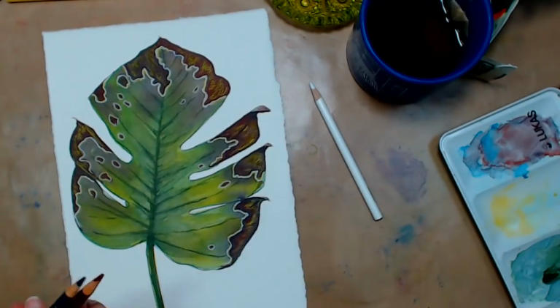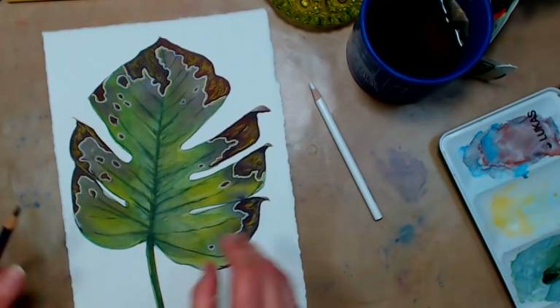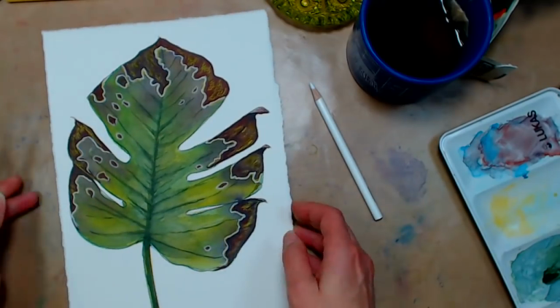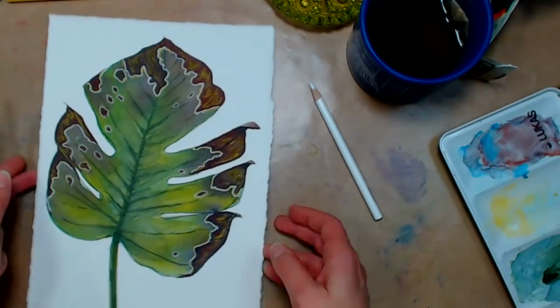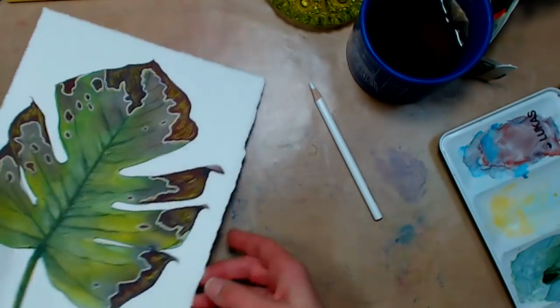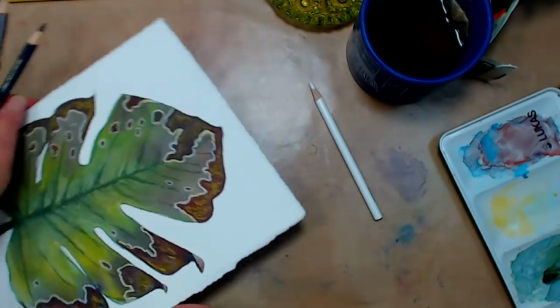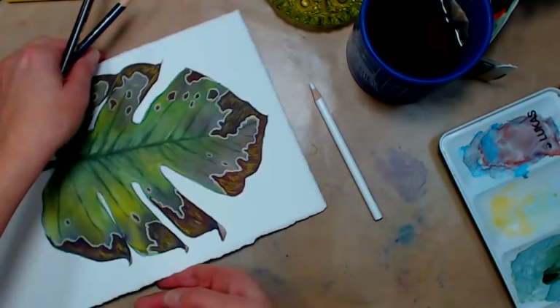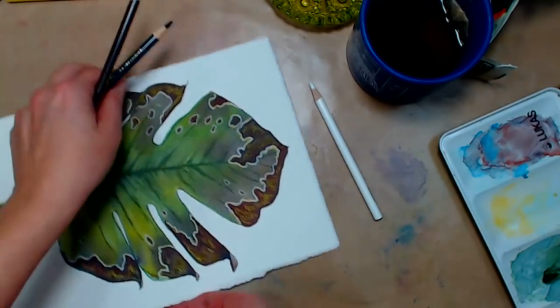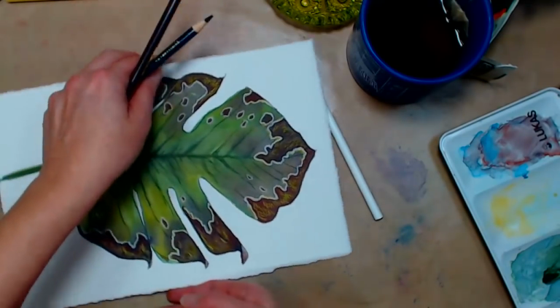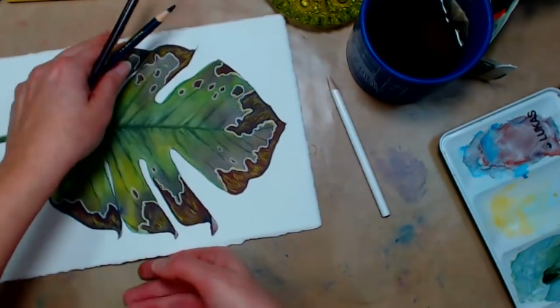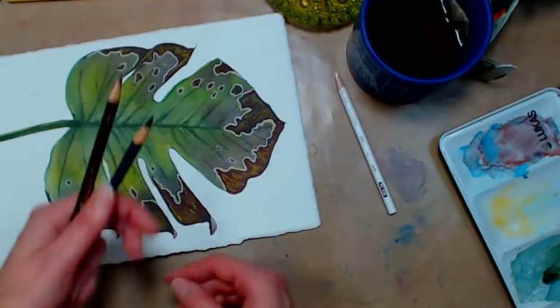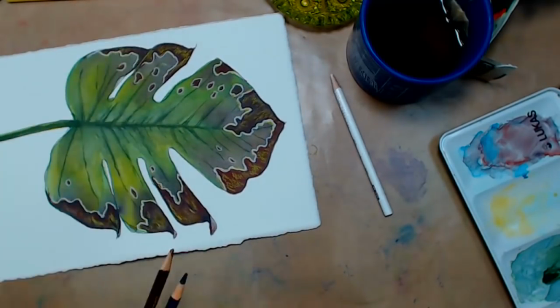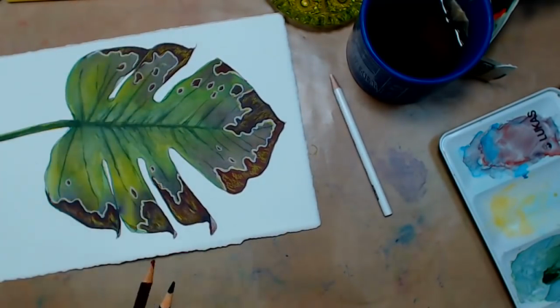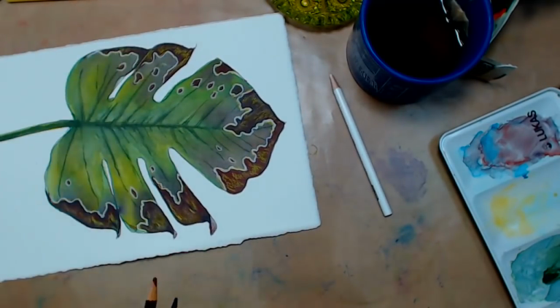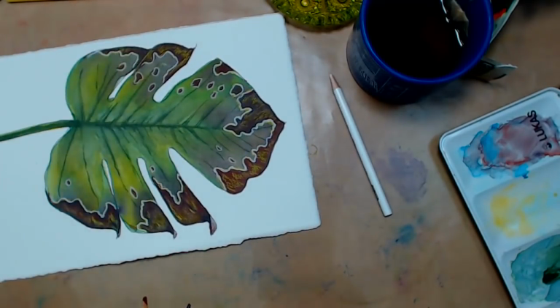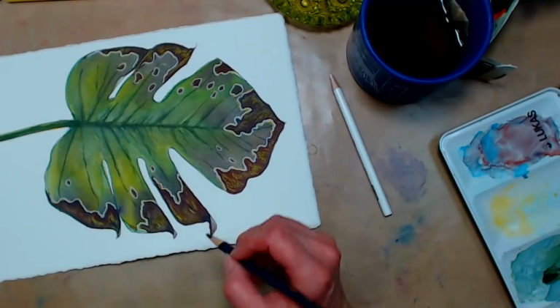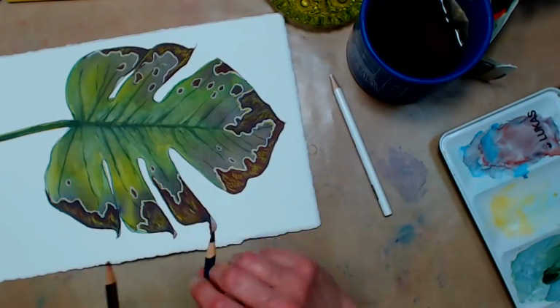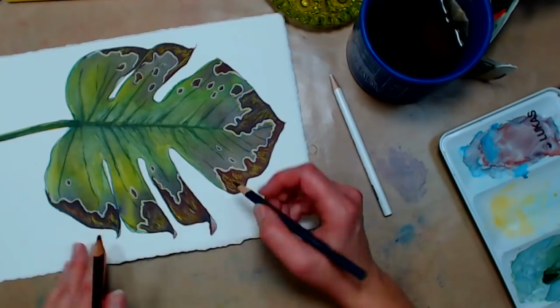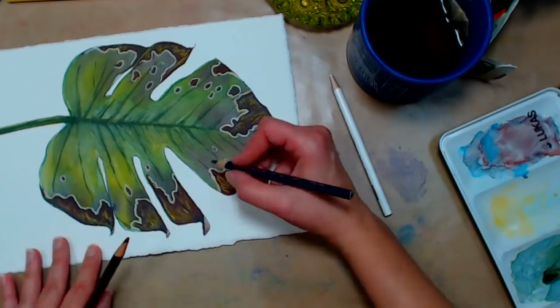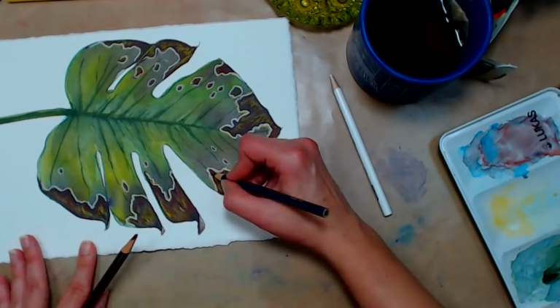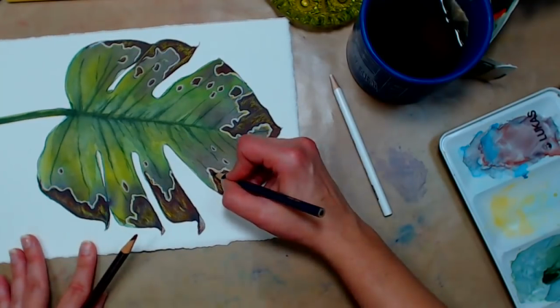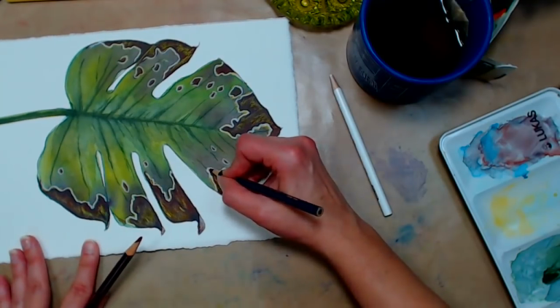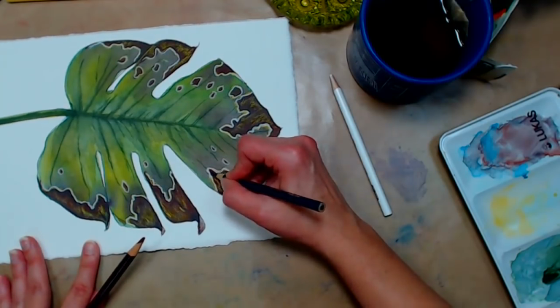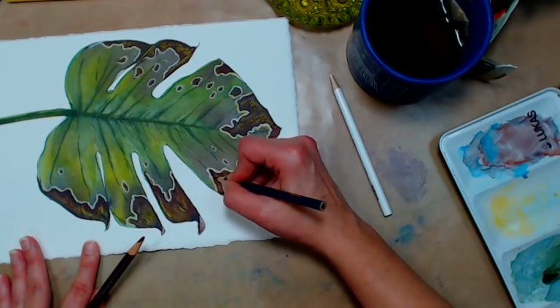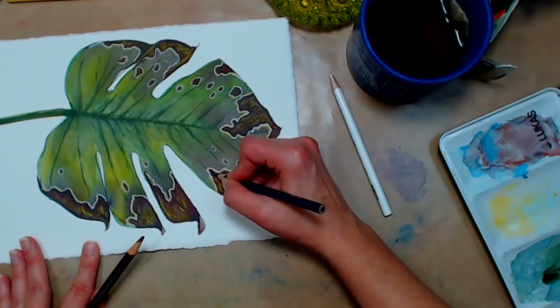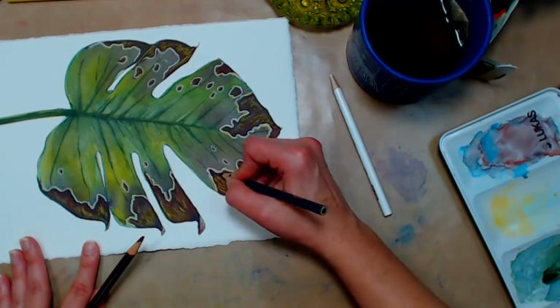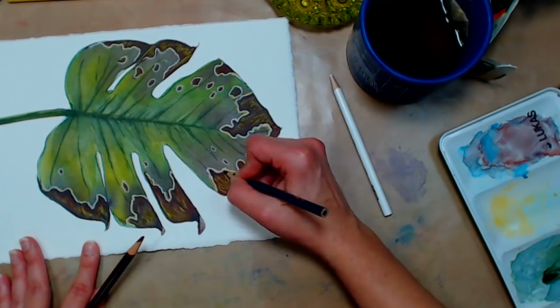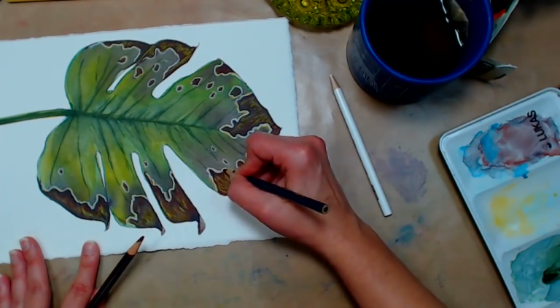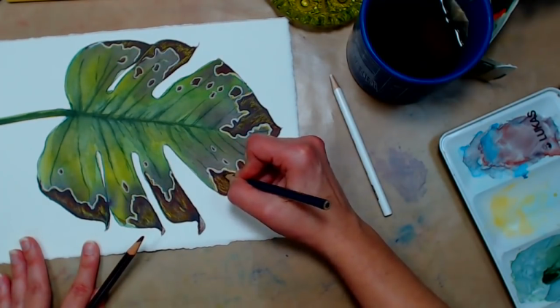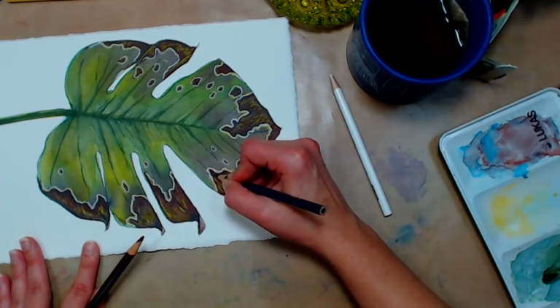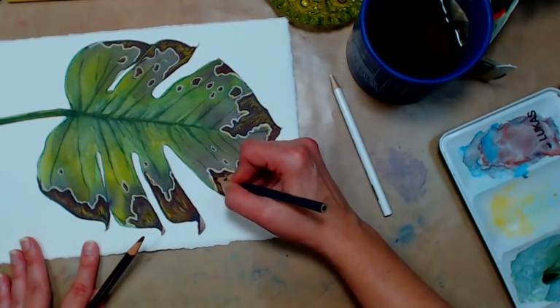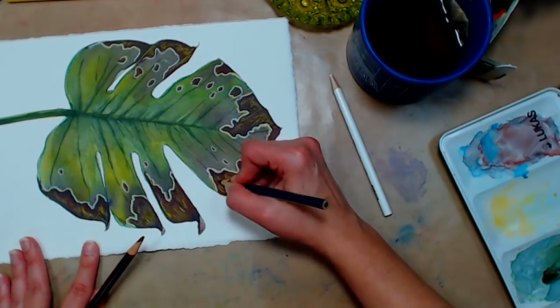I recommend using as few colors as you can to get the point across so you don't end up creating discord in your painting.